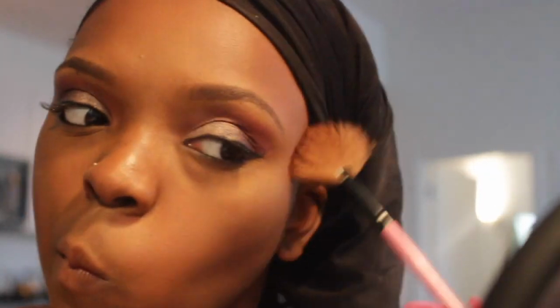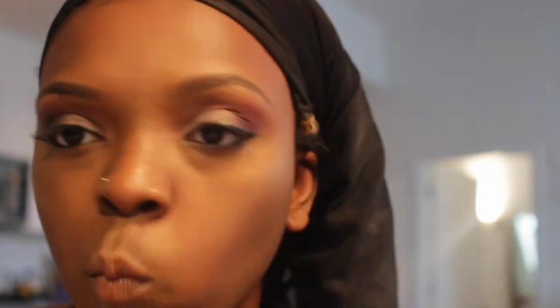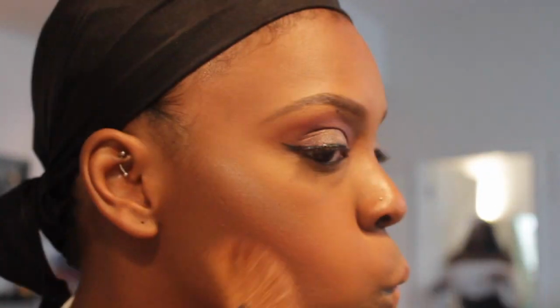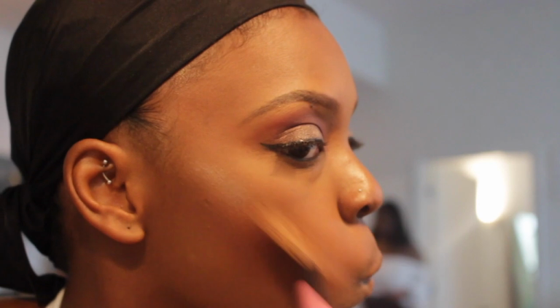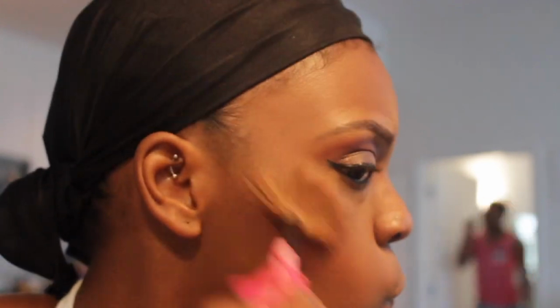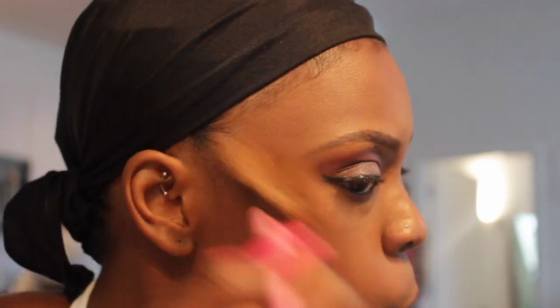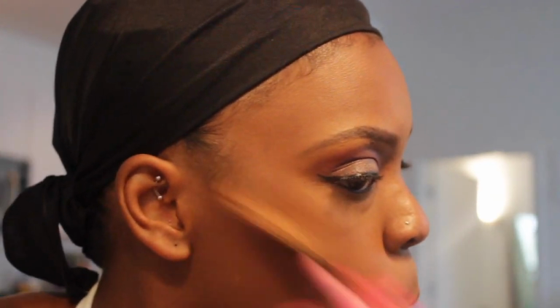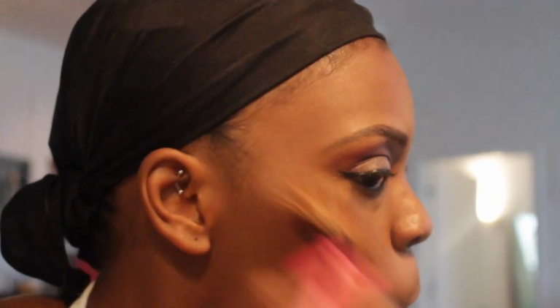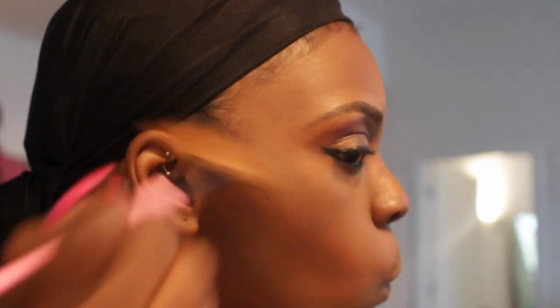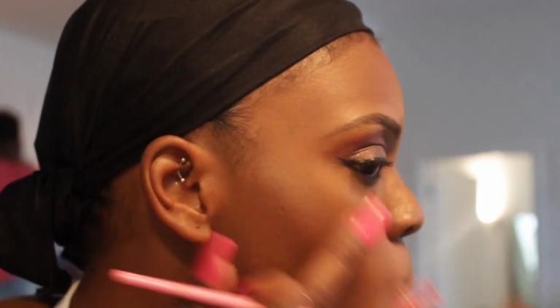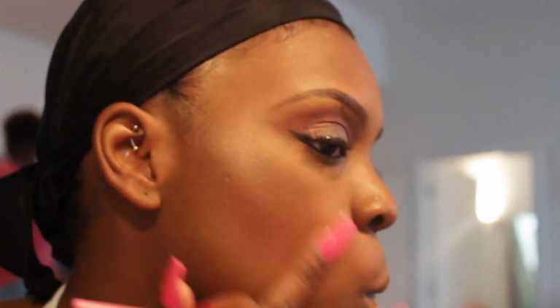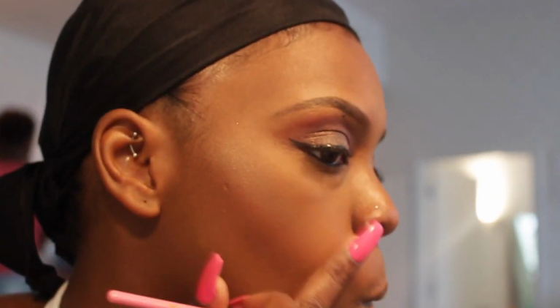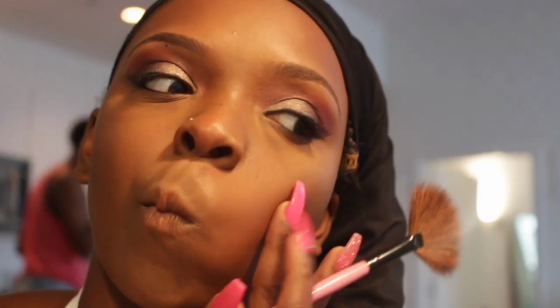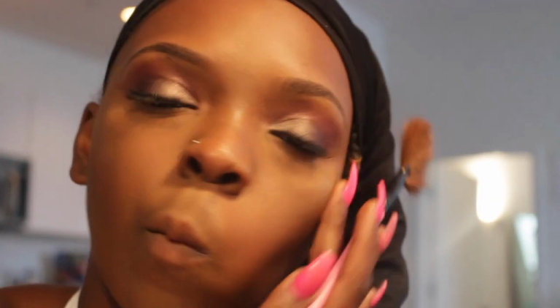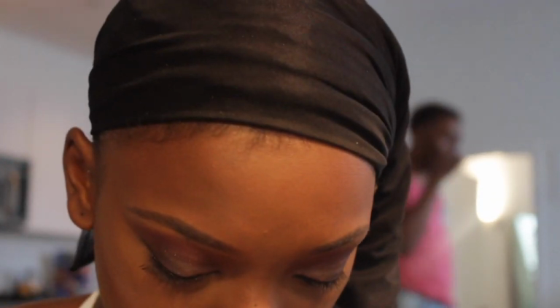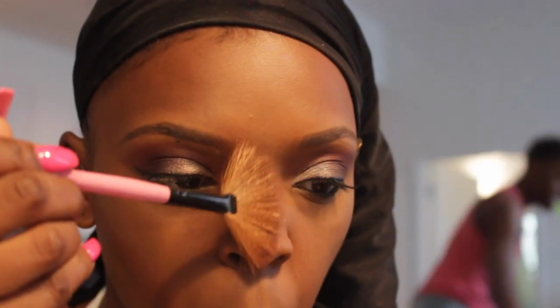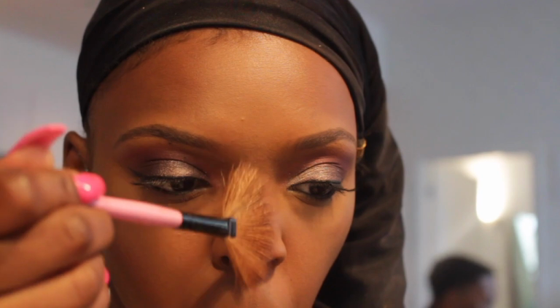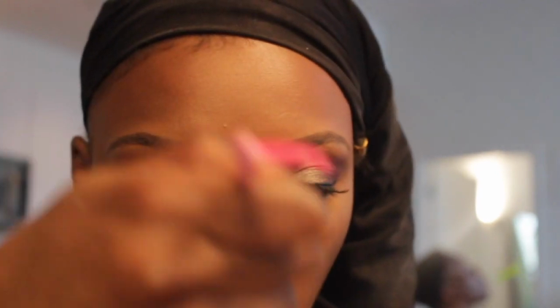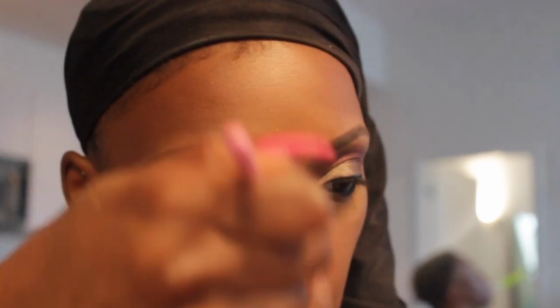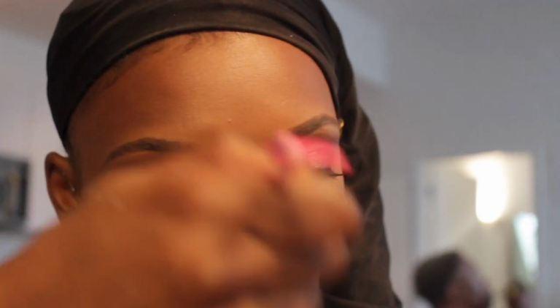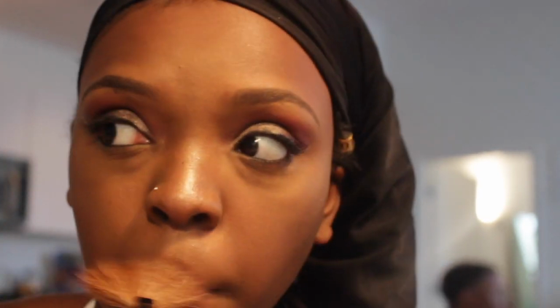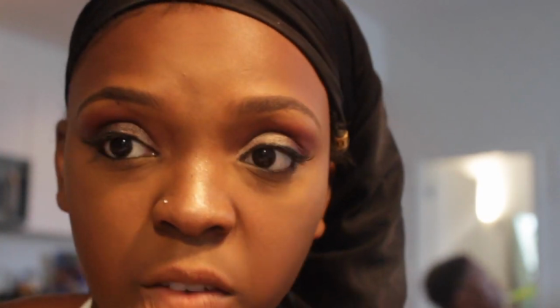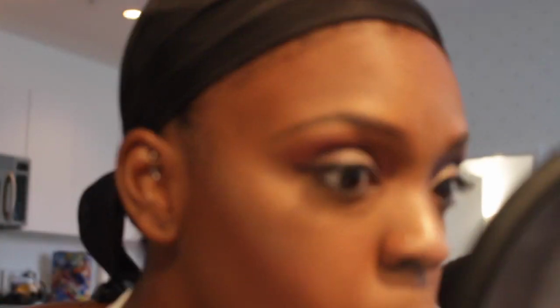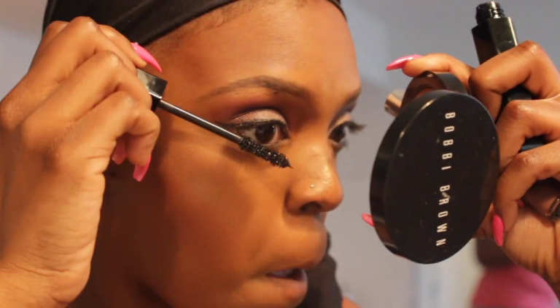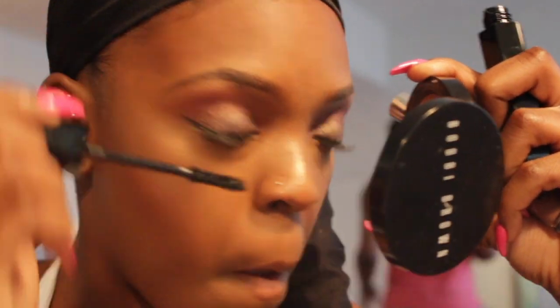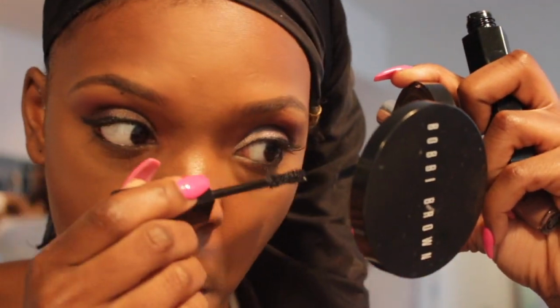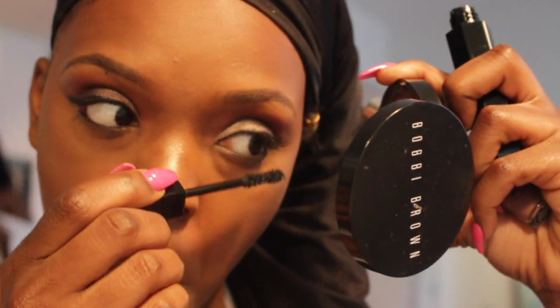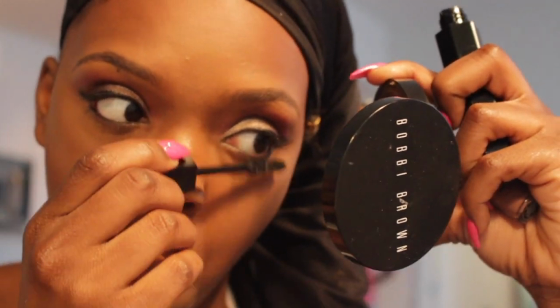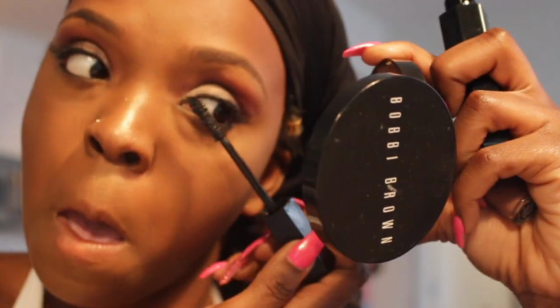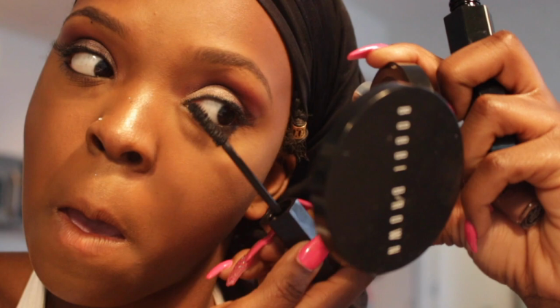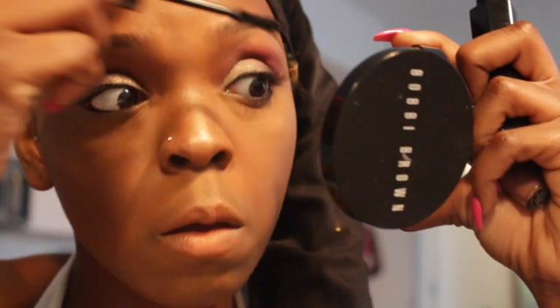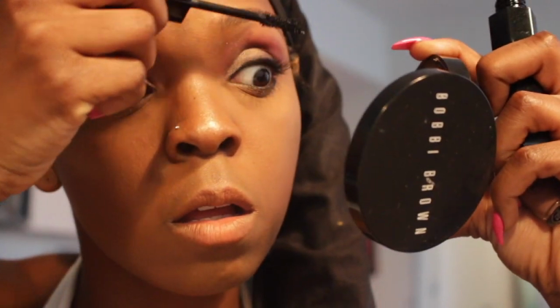I can use them for clients and I can use them for myself. A lot of people think it was strictly for a lighter skin tone, but I think she did a really good job with this palette as far as being universal for everyone.